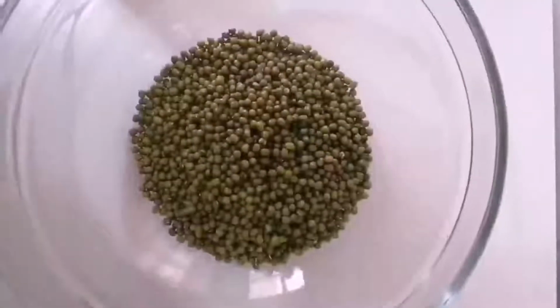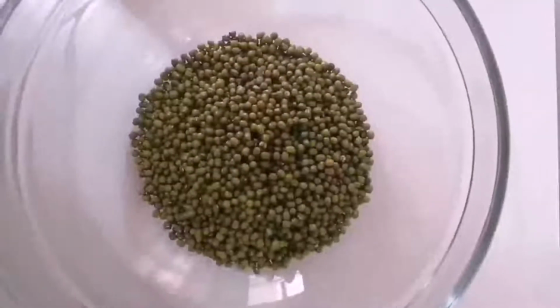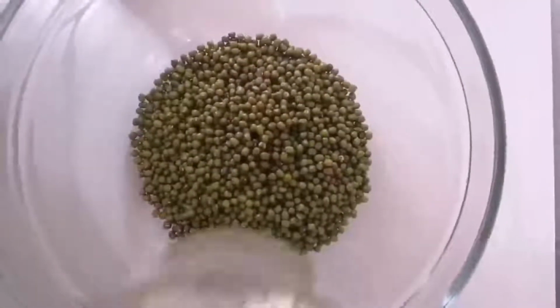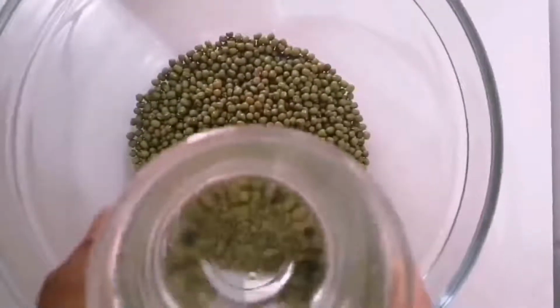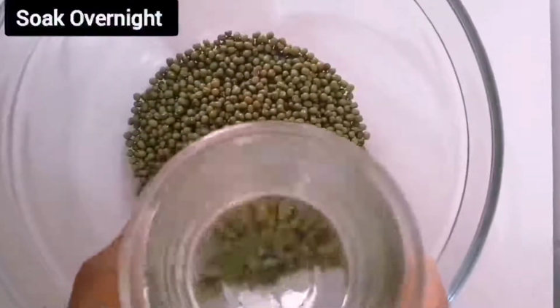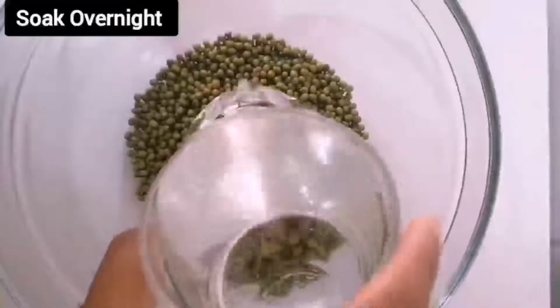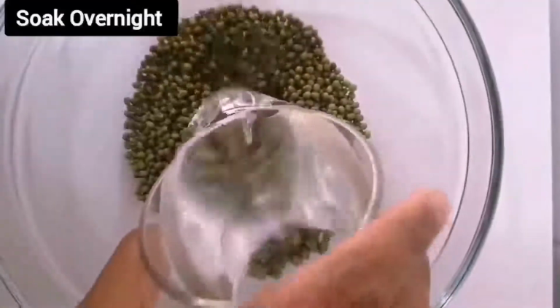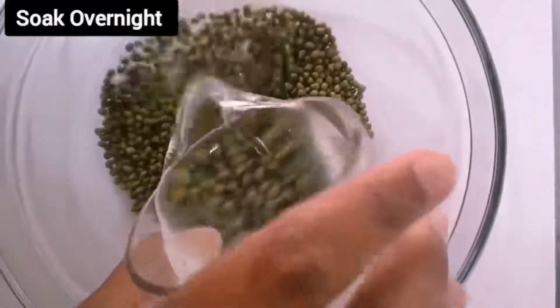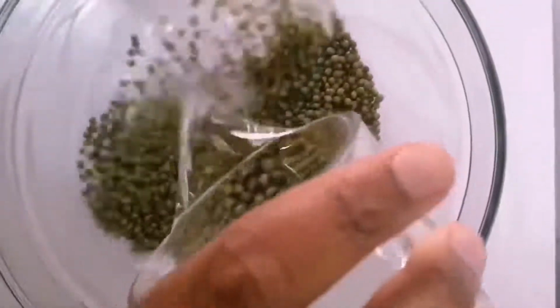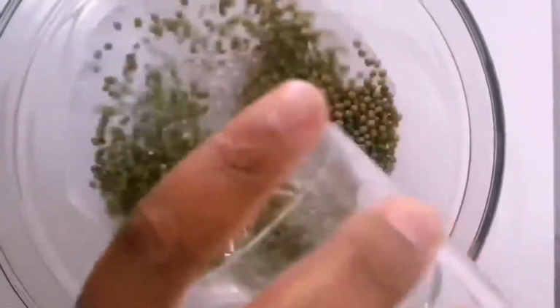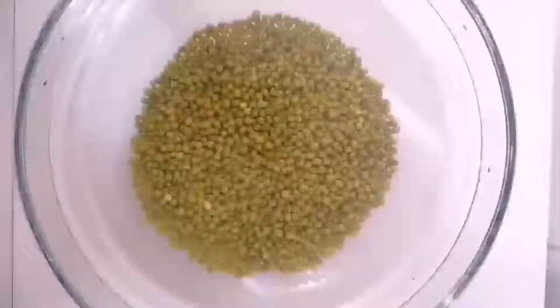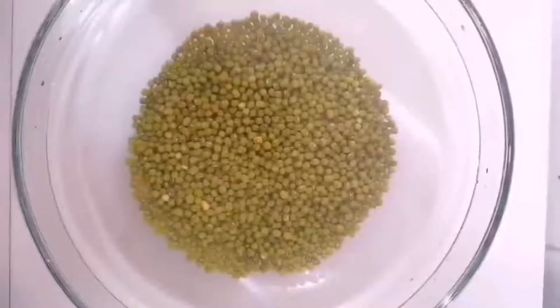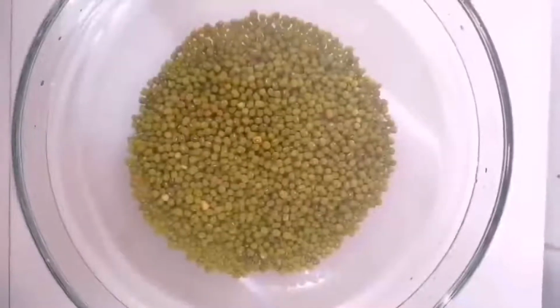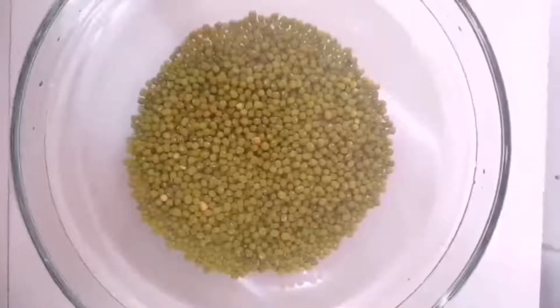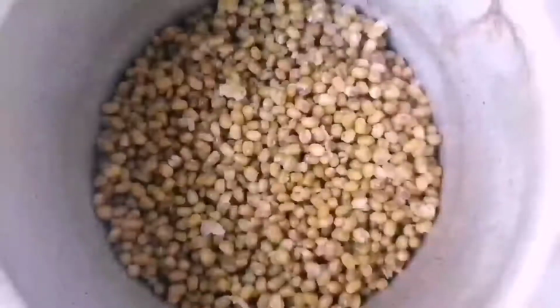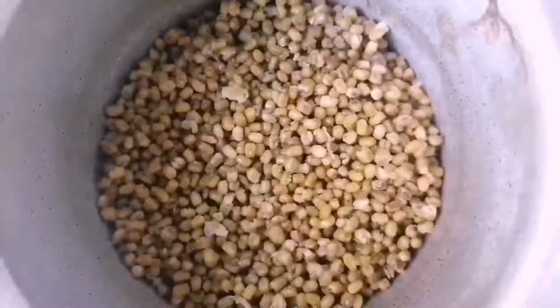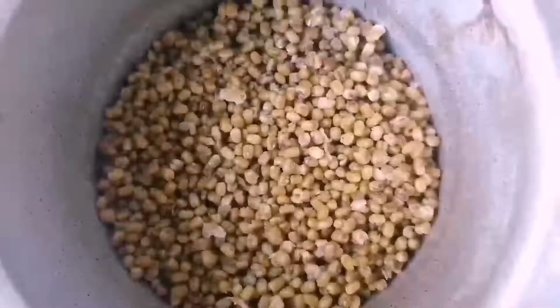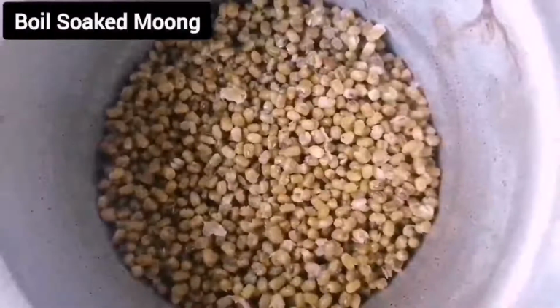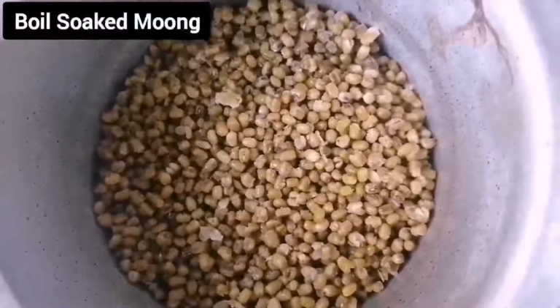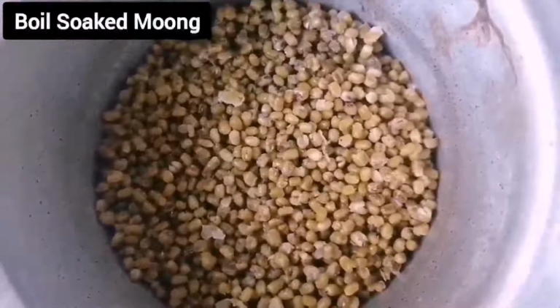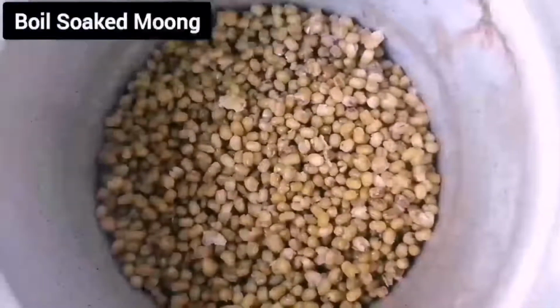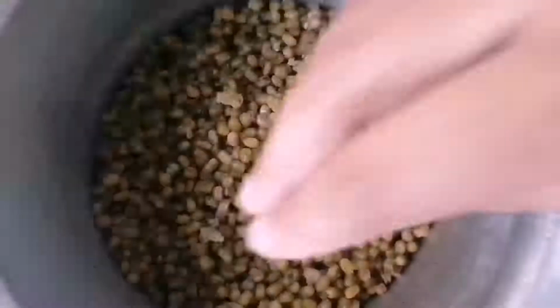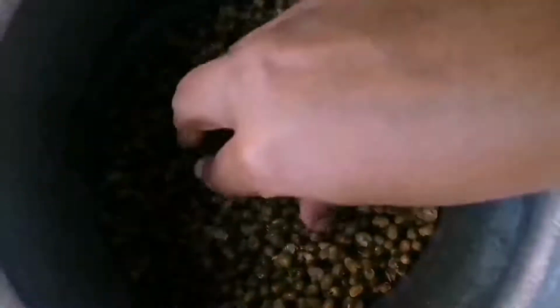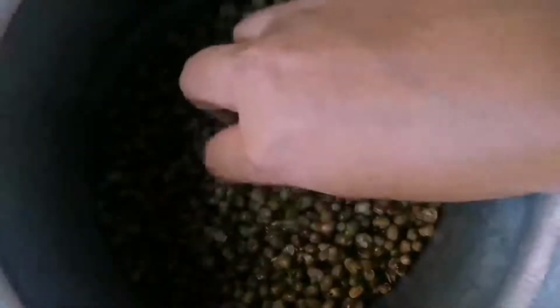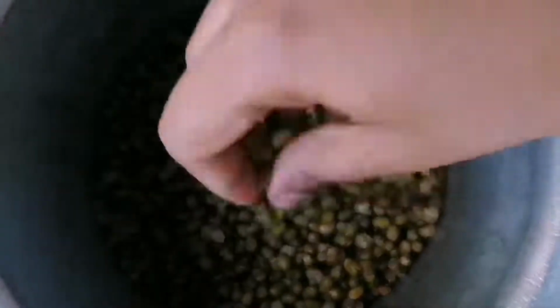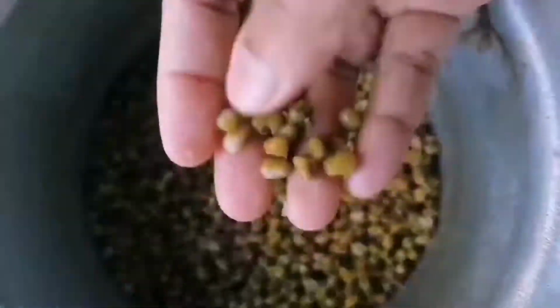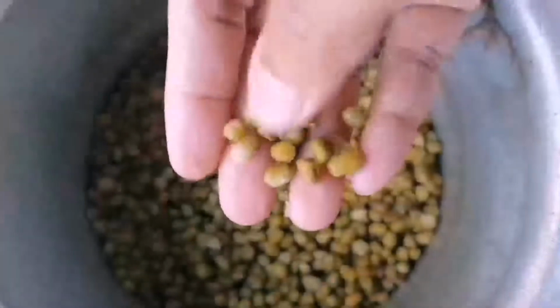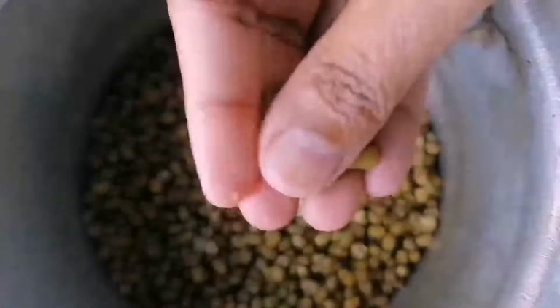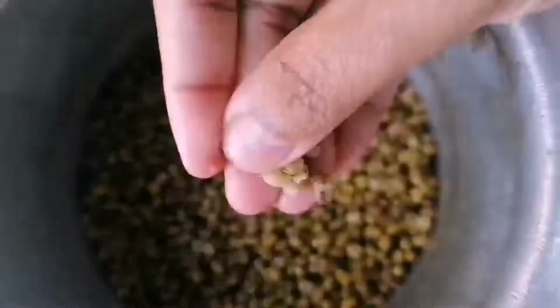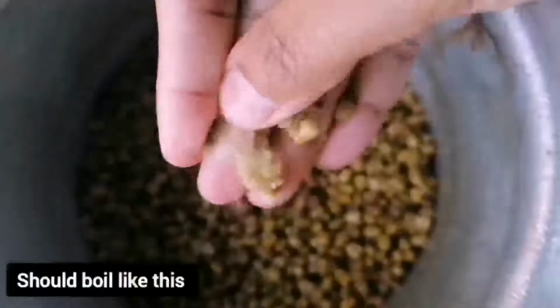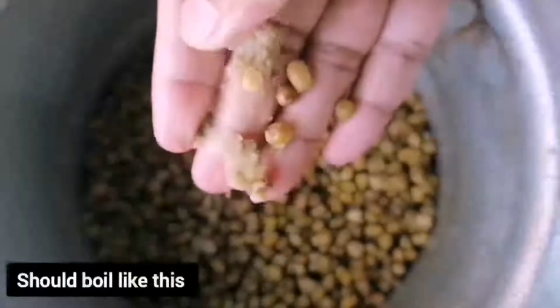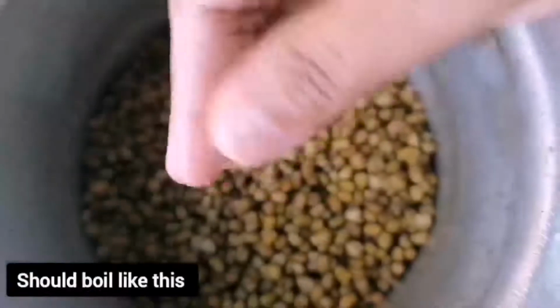Soak half cup of green moong dal overnight. Boil the soaked moong dal in a pressure cooker and keep it aside.